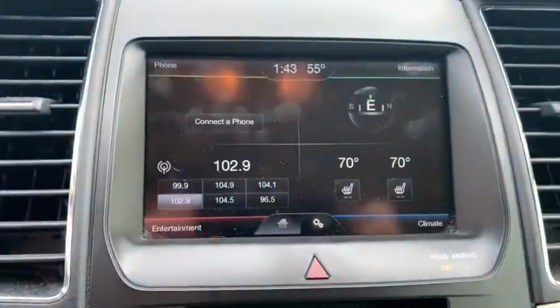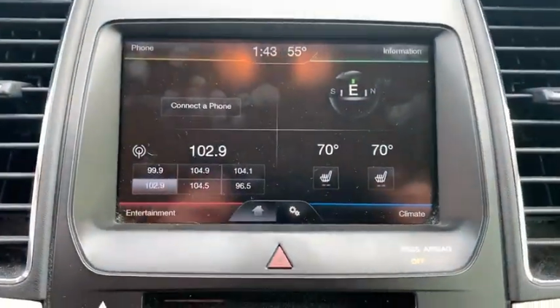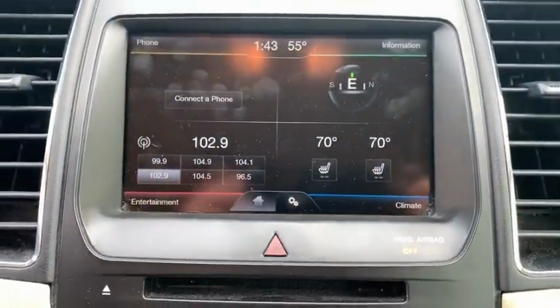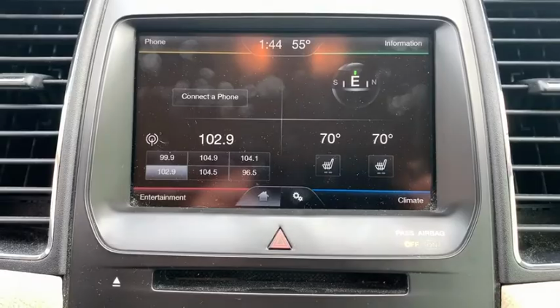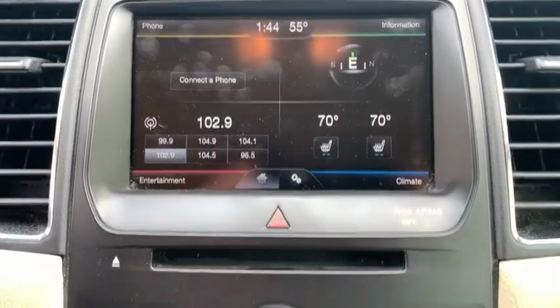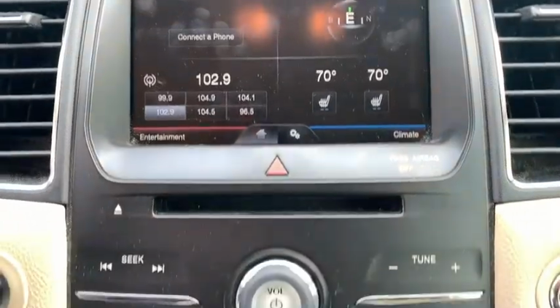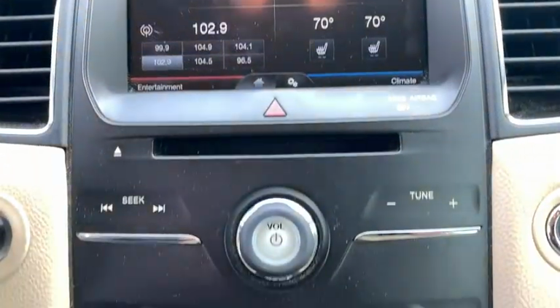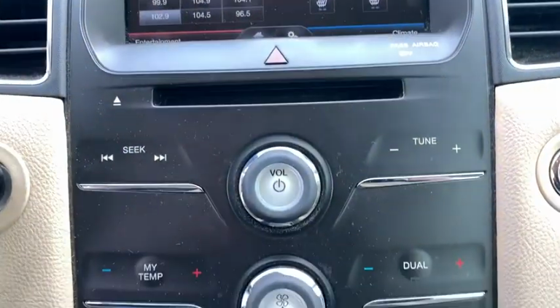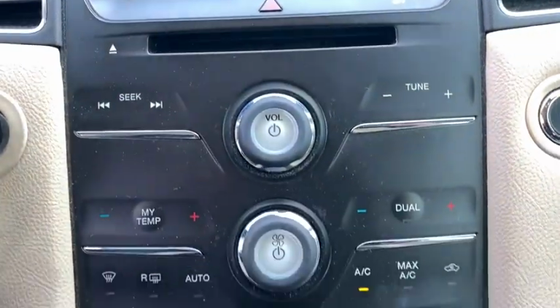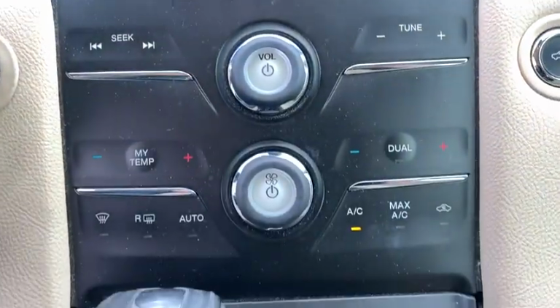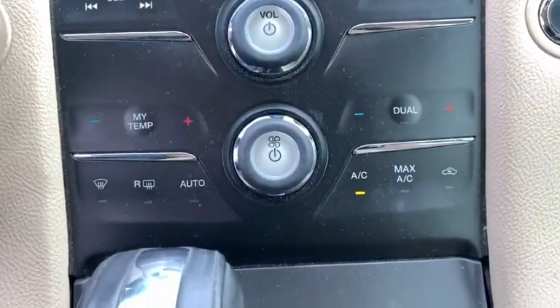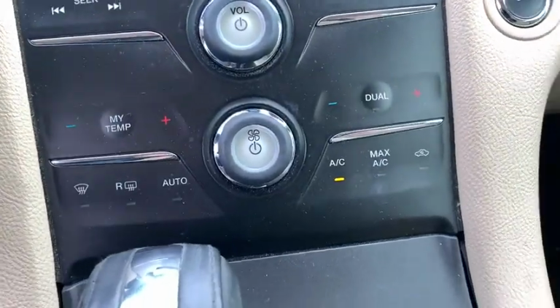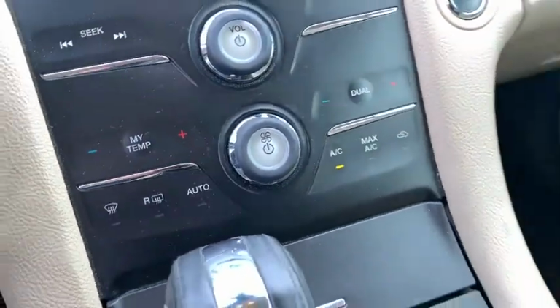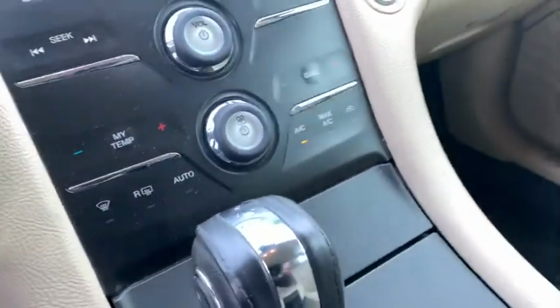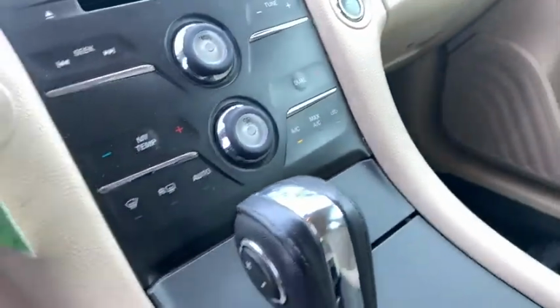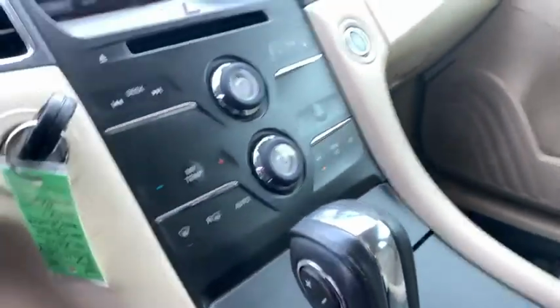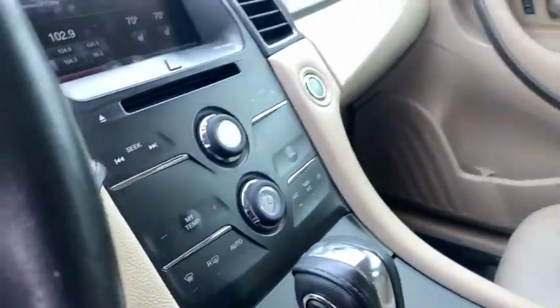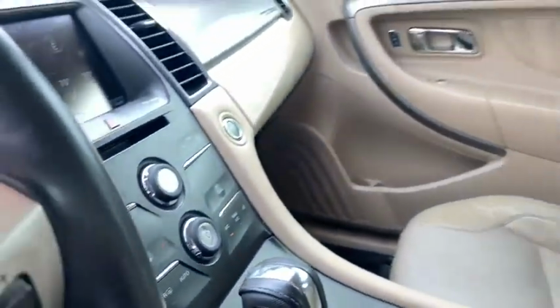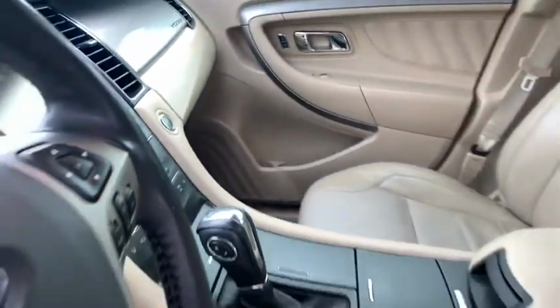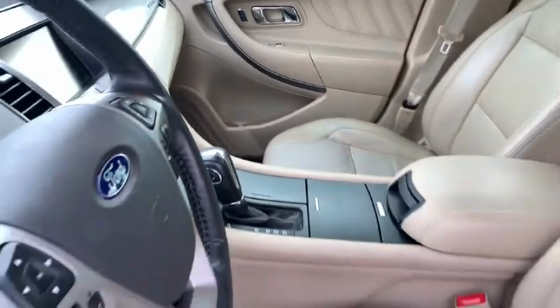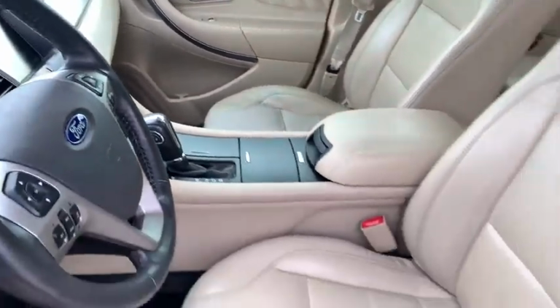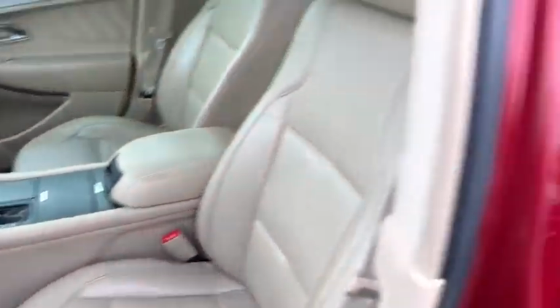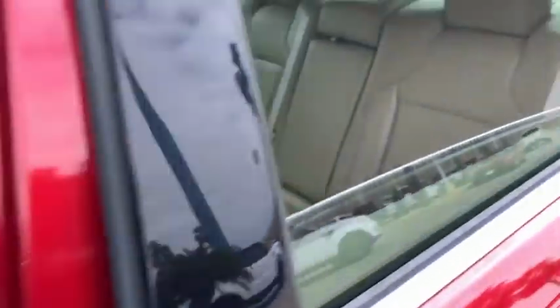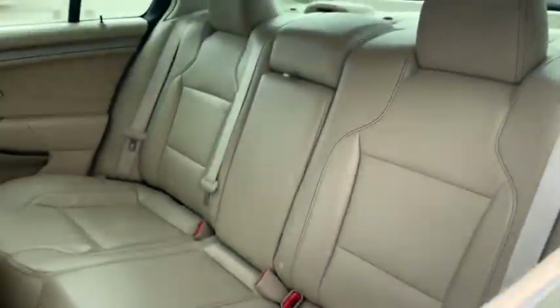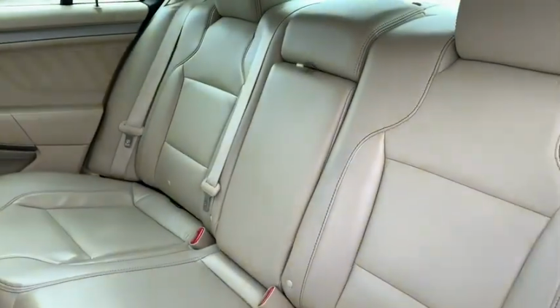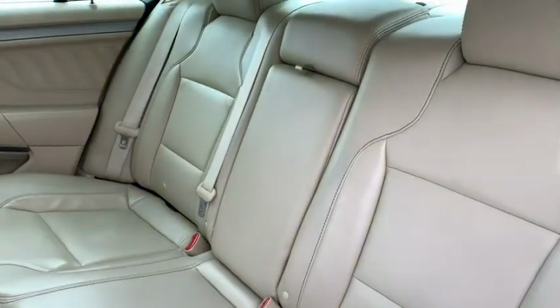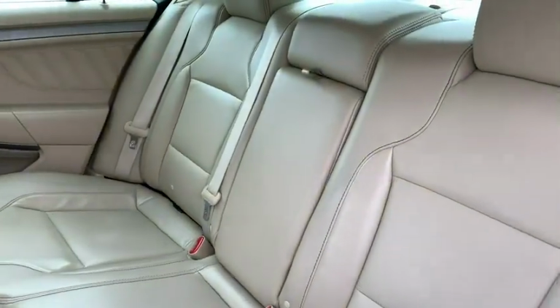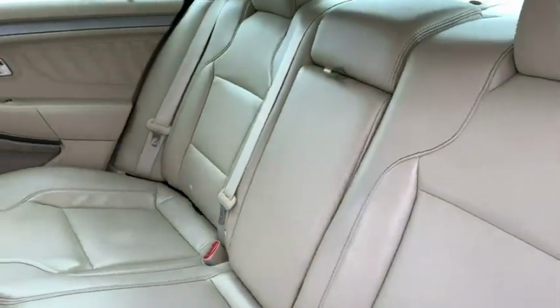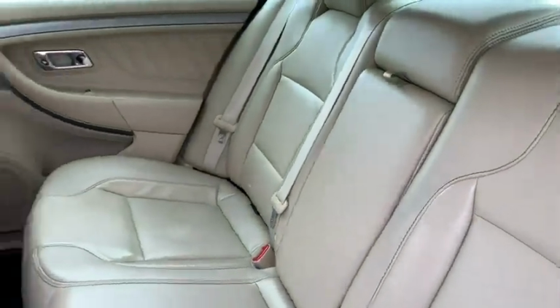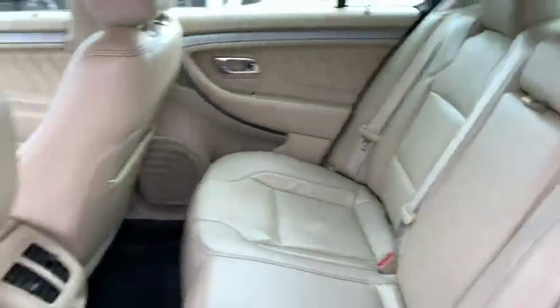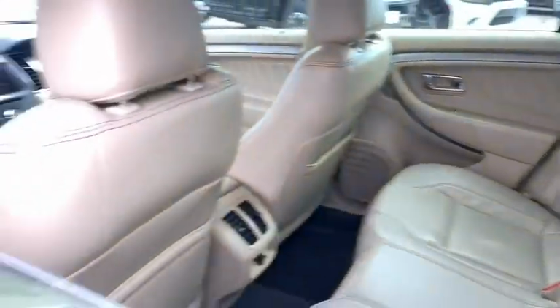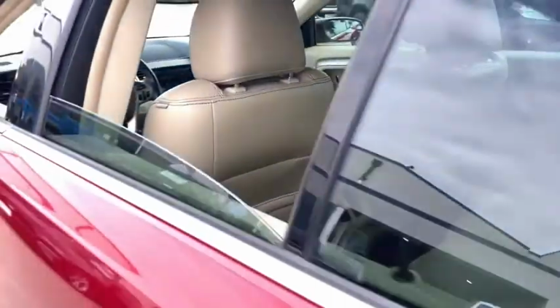Front floor mats, ABS four-wheel, rear defrost, AM FM stereo radio, front wheel drive, auto off headlights, MP3 player, passenger airbag, CD player.